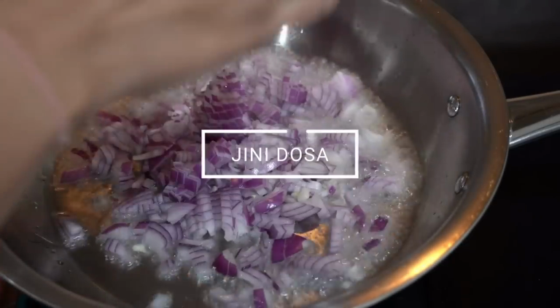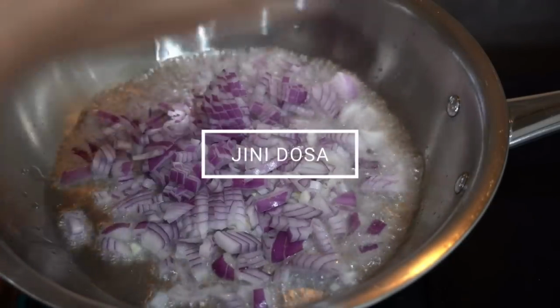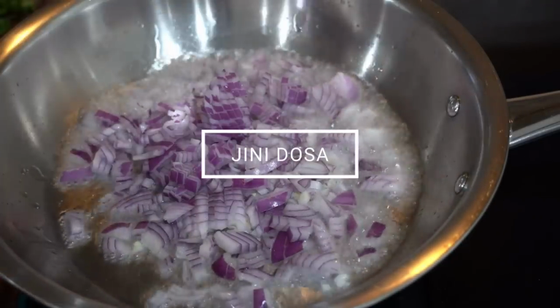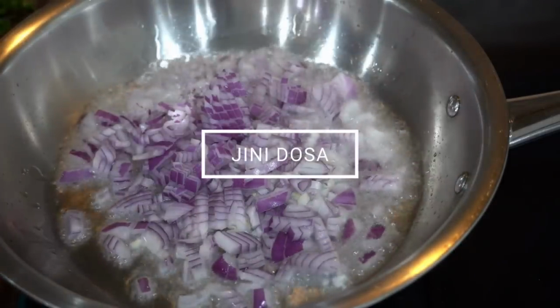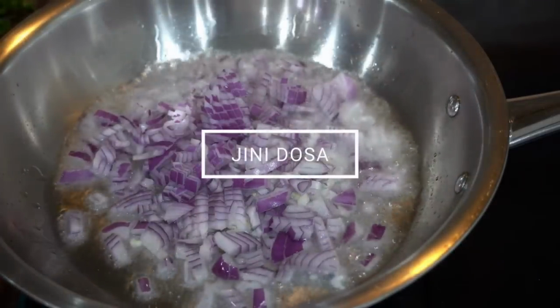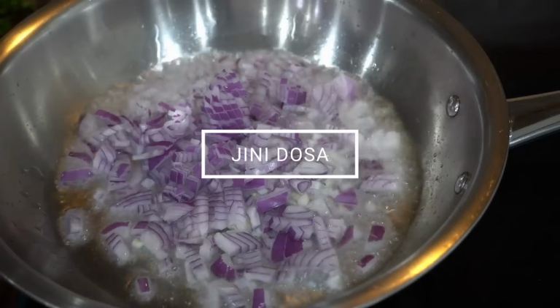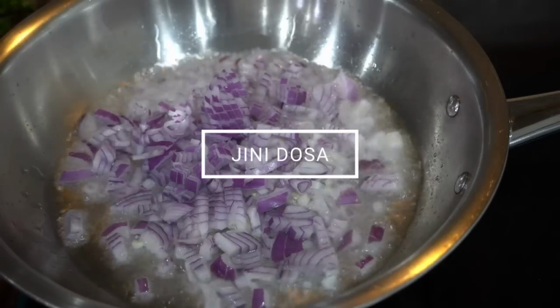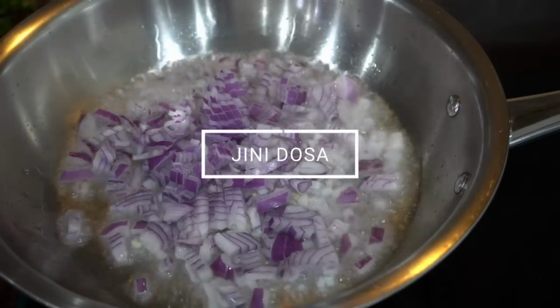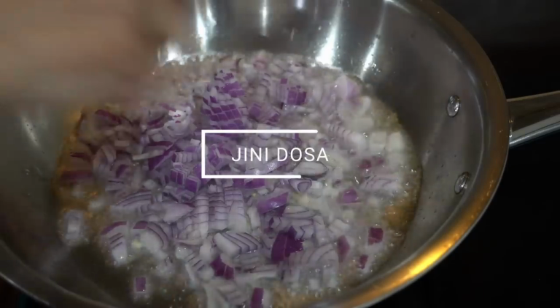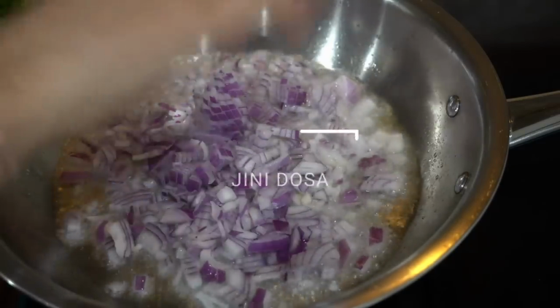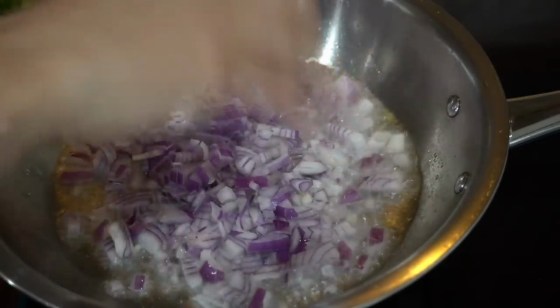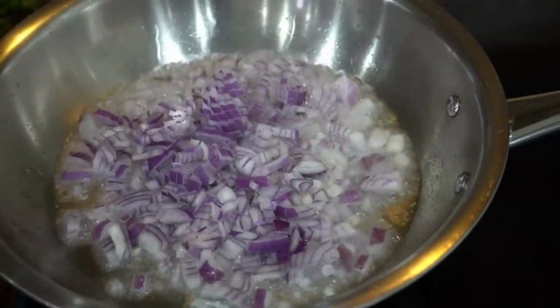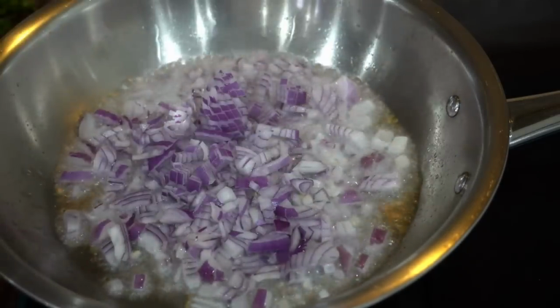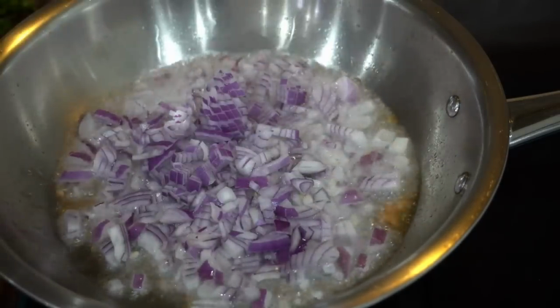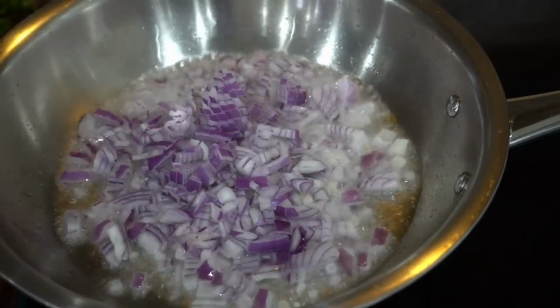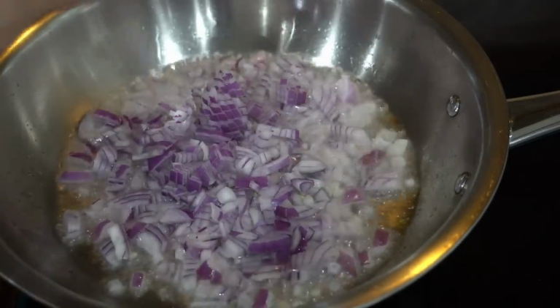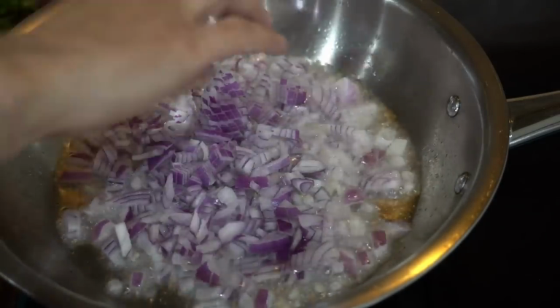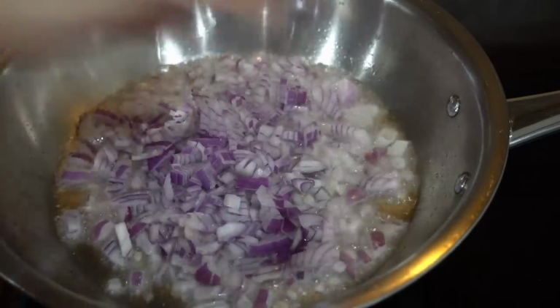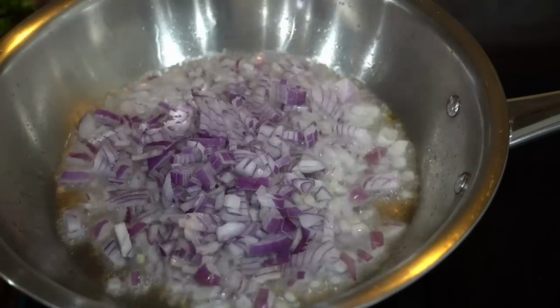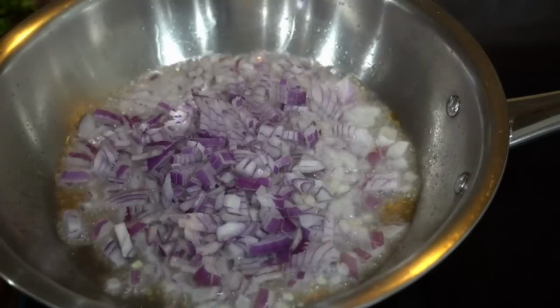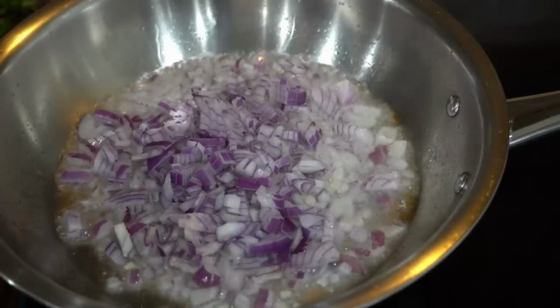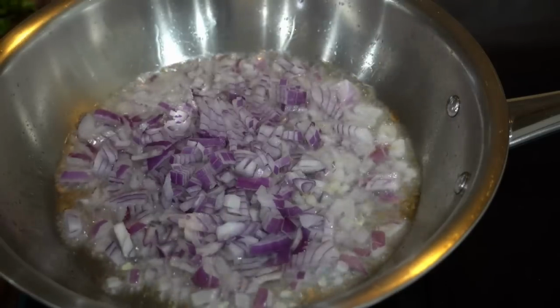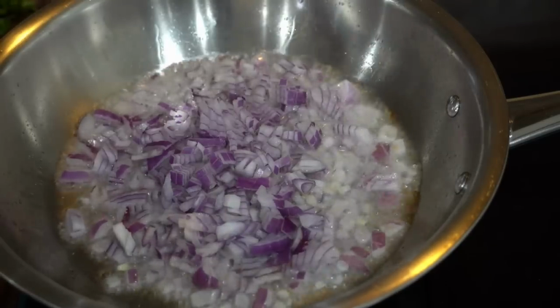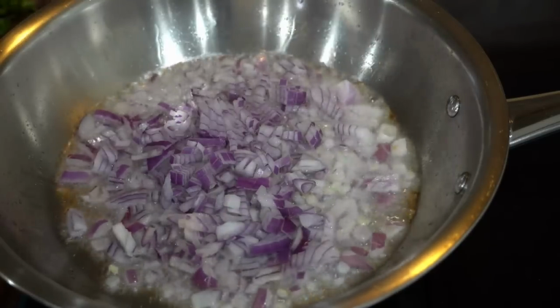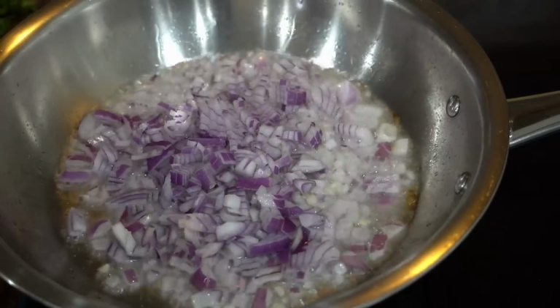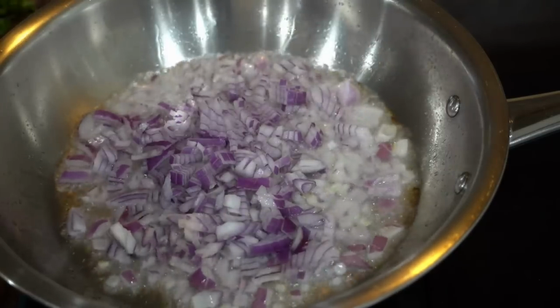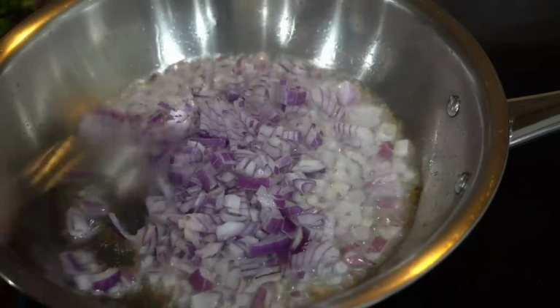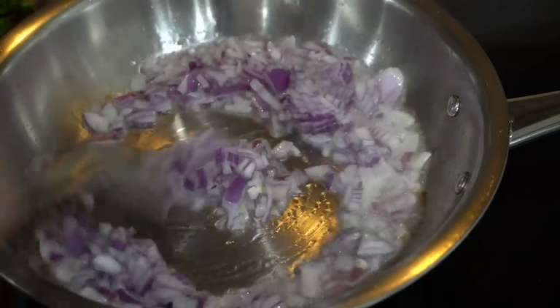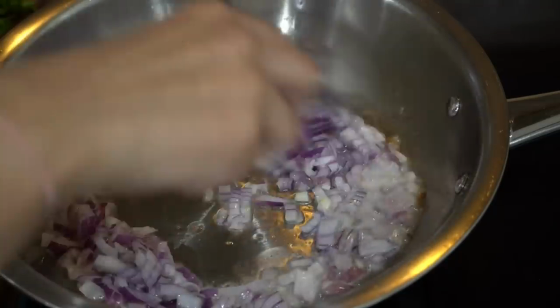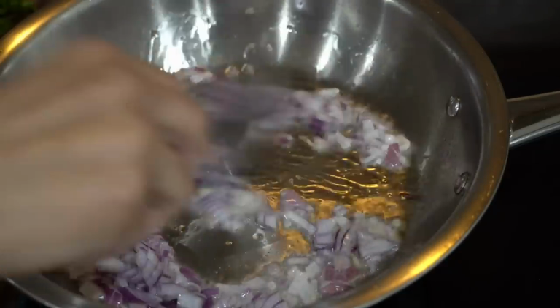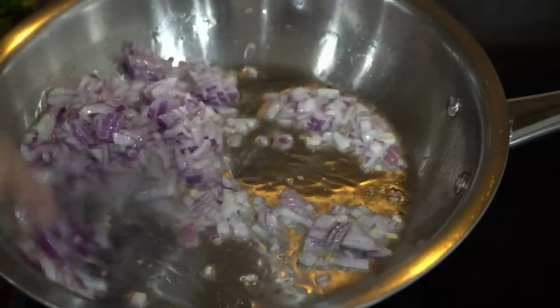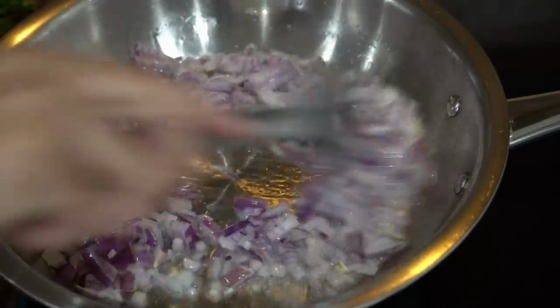I believe it's very popular on Mumbai streets and I have heard a lot about it, so let's try it today. Let me tell you if it's really worth trying and how it tastes.